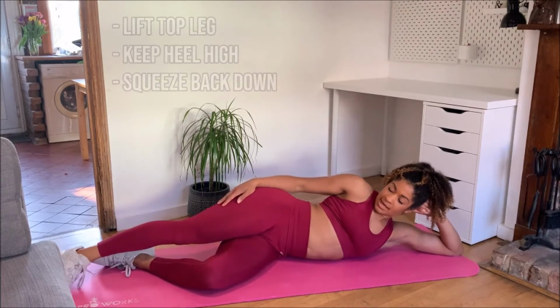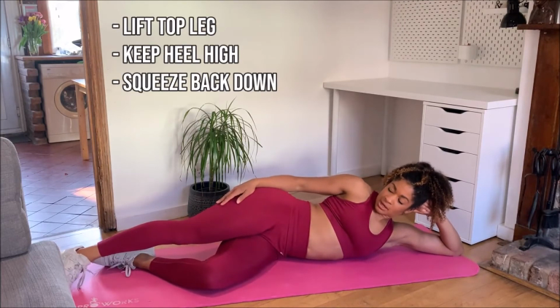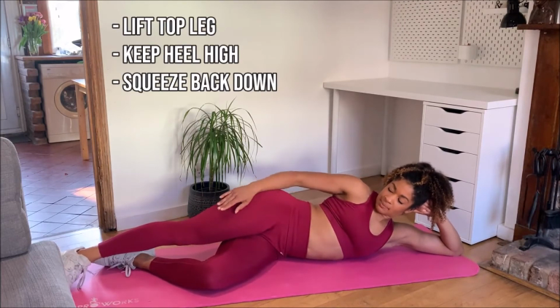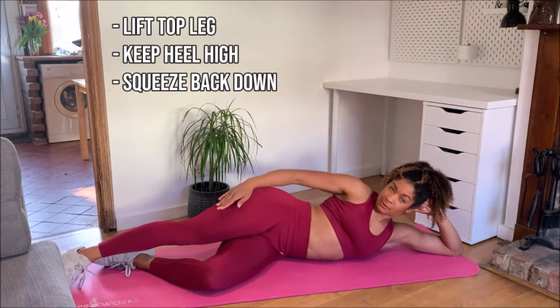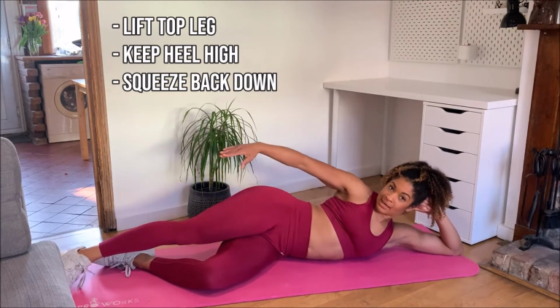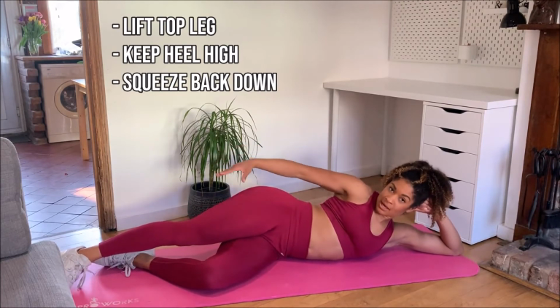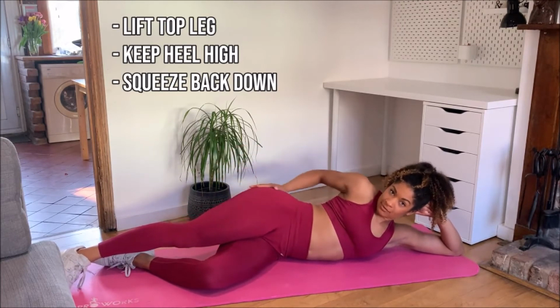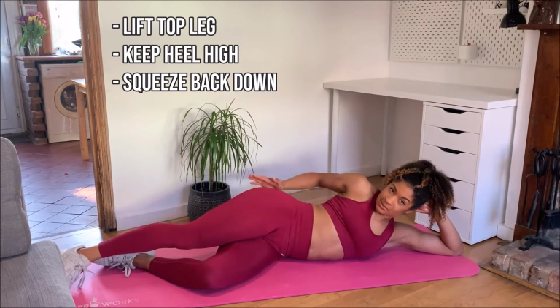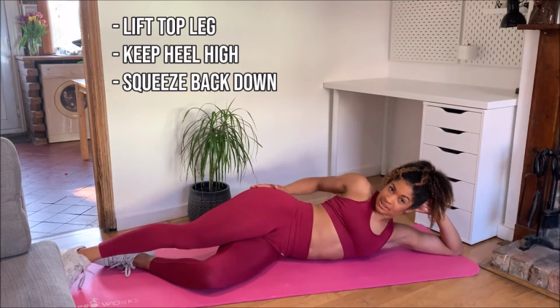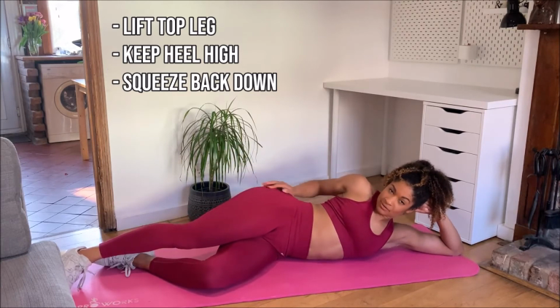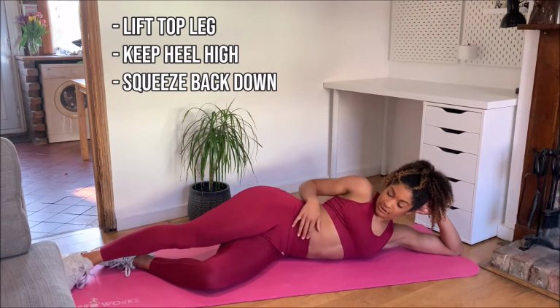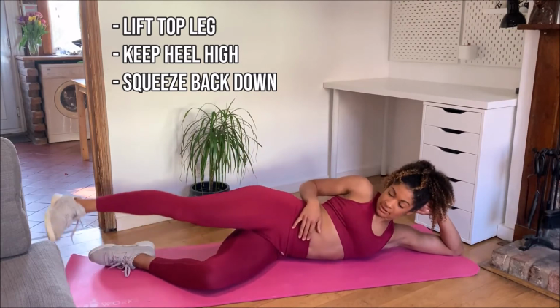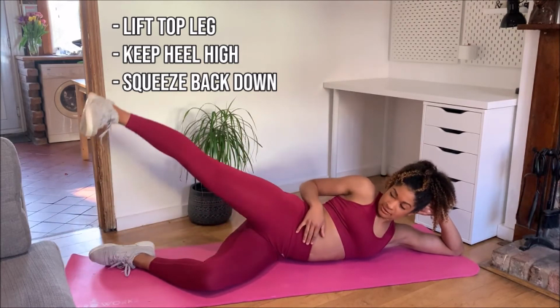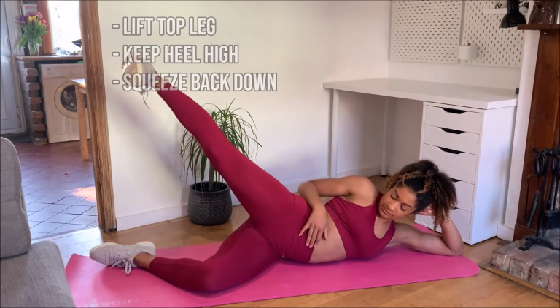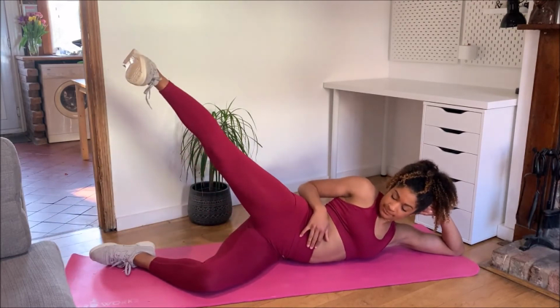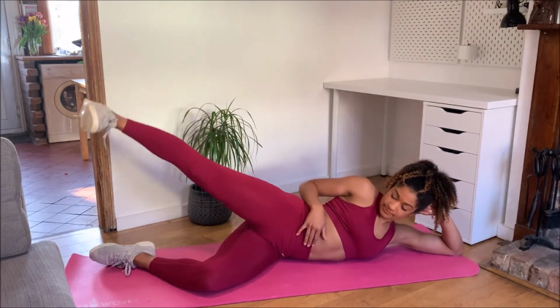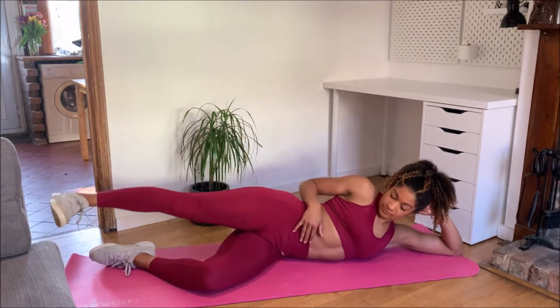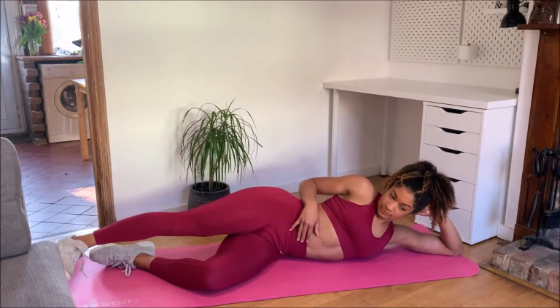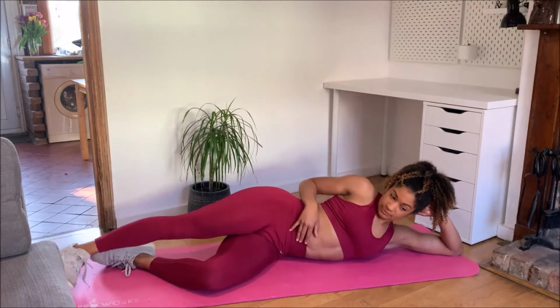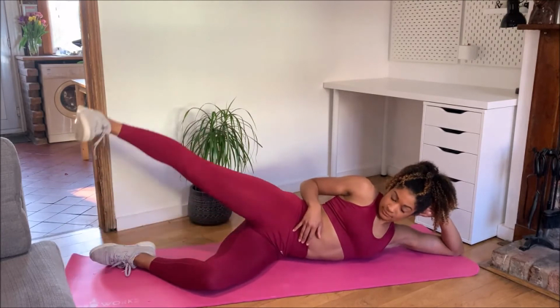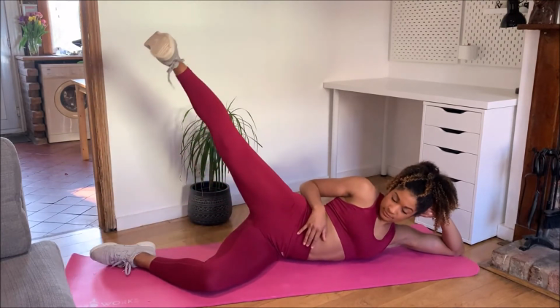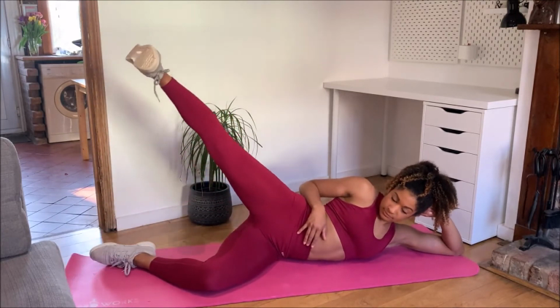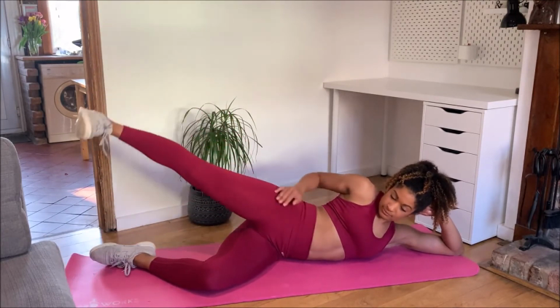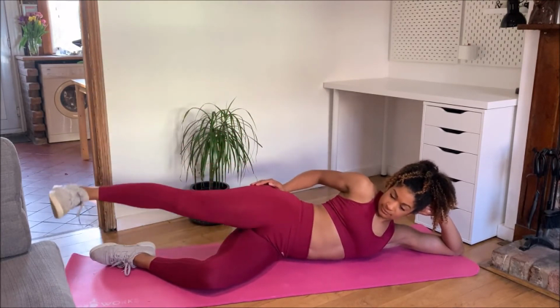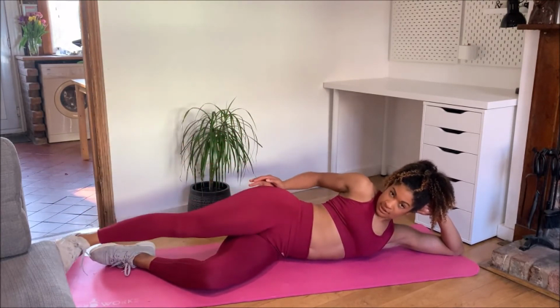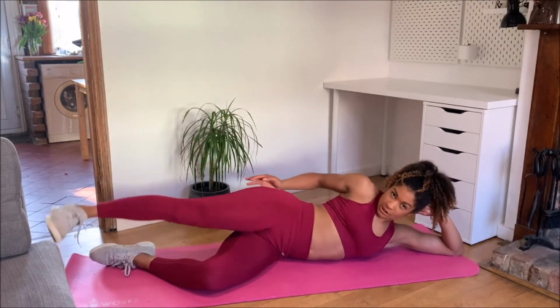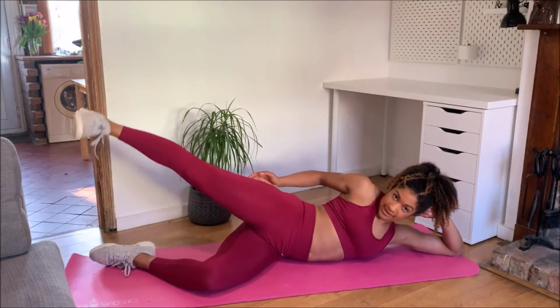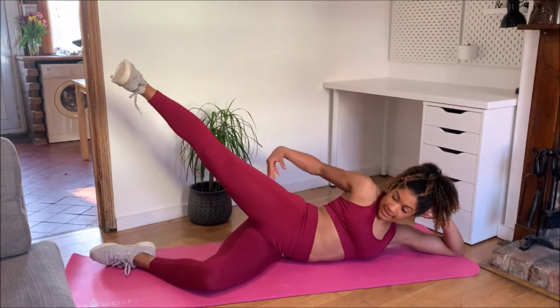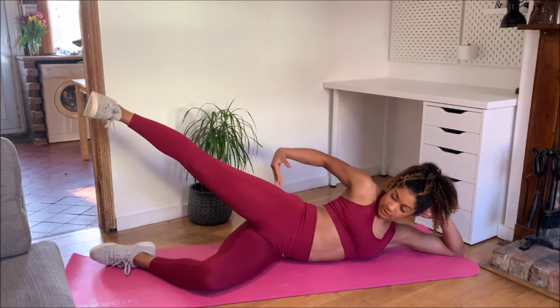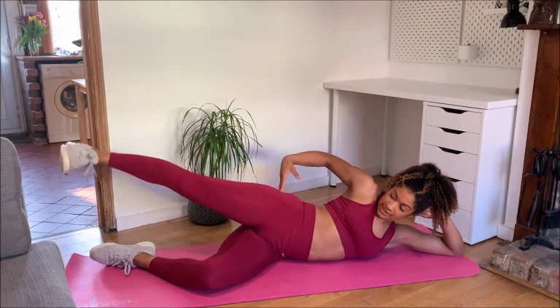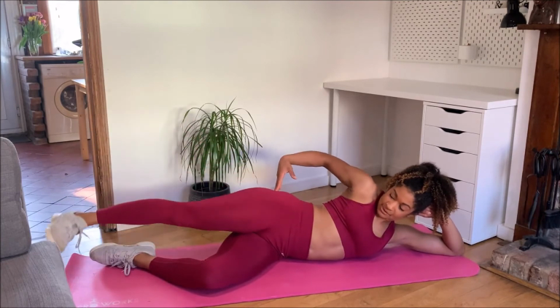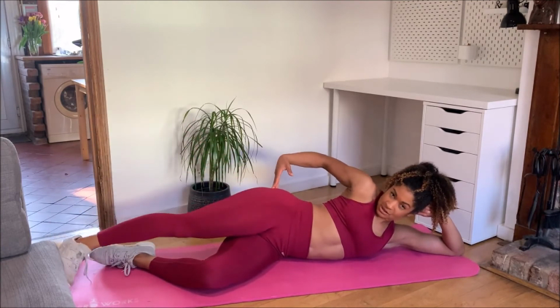As you come up, keep your heel up nice and high and really squeeze on the side of your glutes. You should feel it working all on the side of this muscle here at the top.